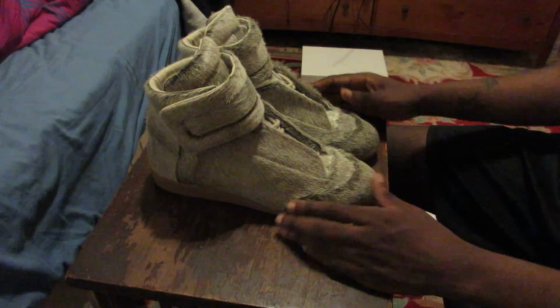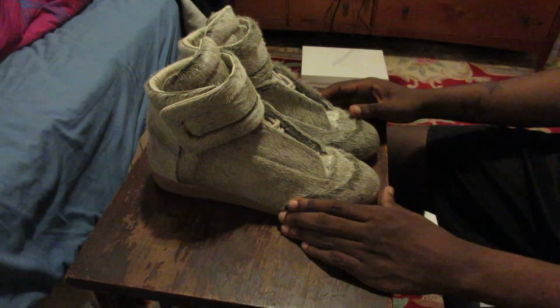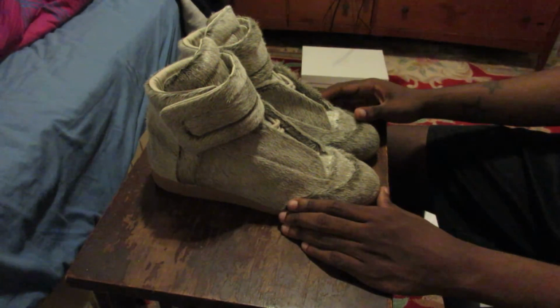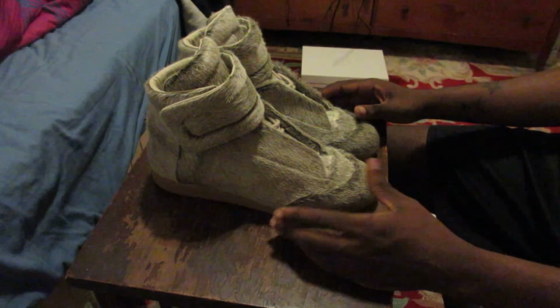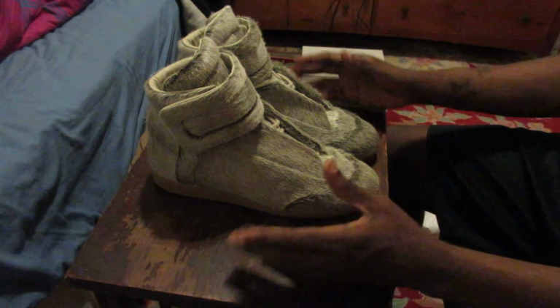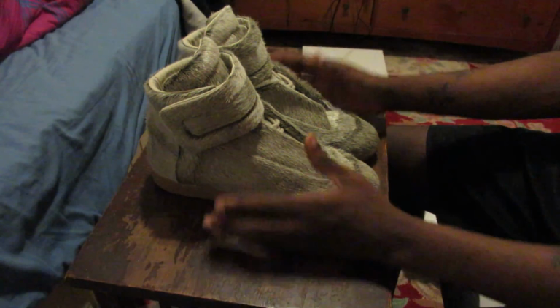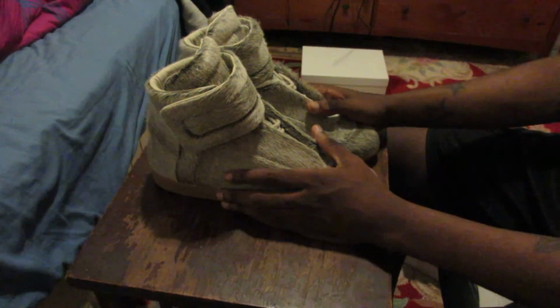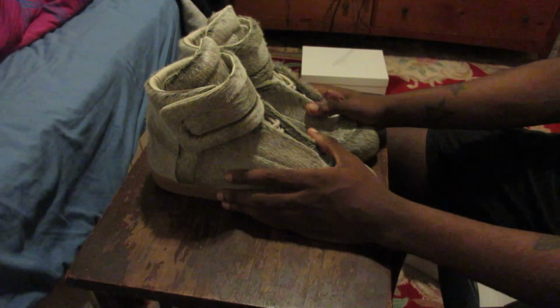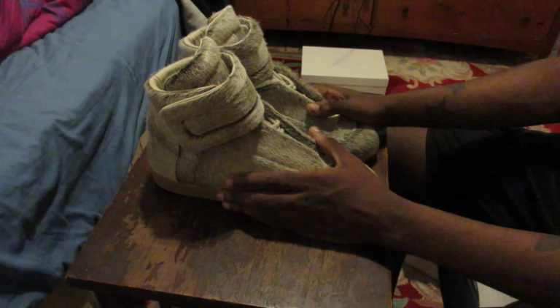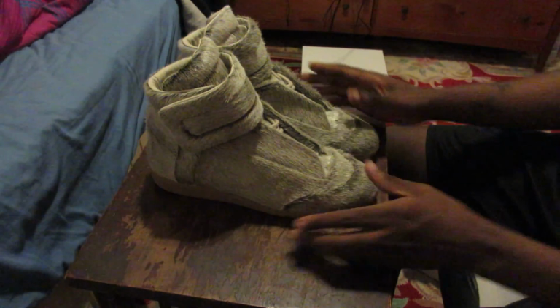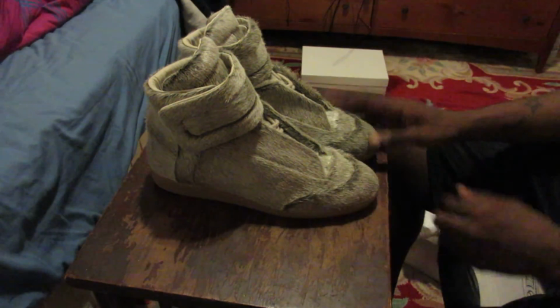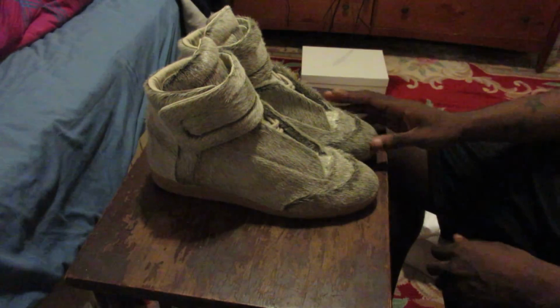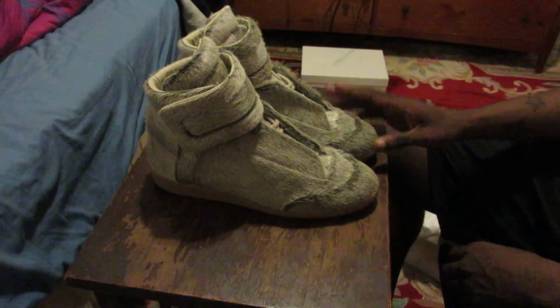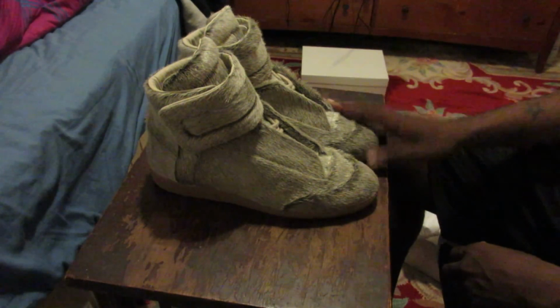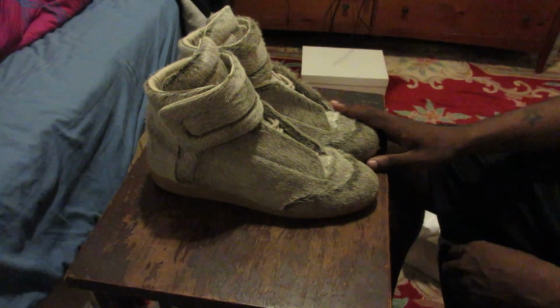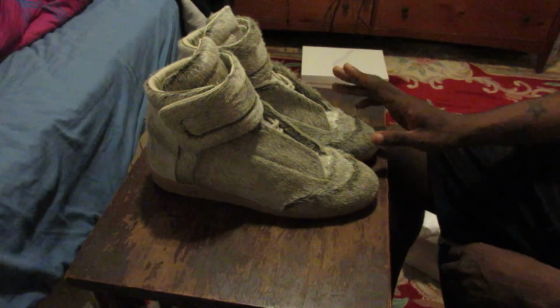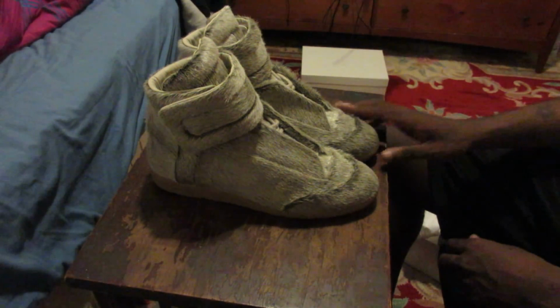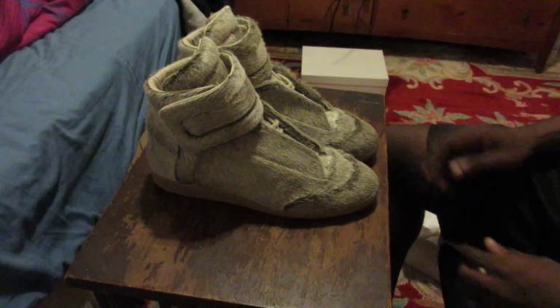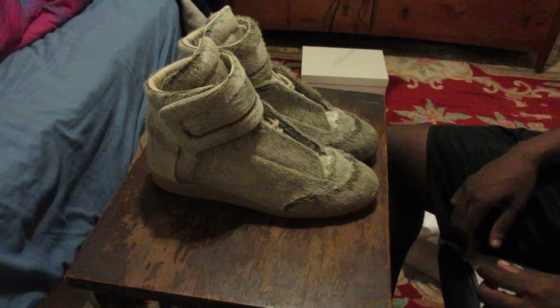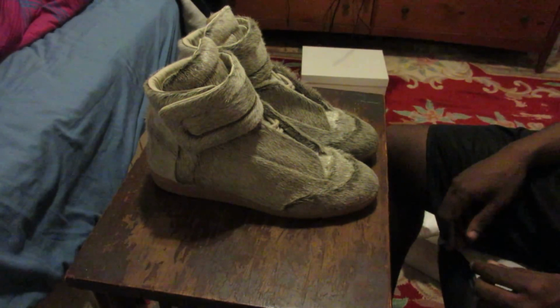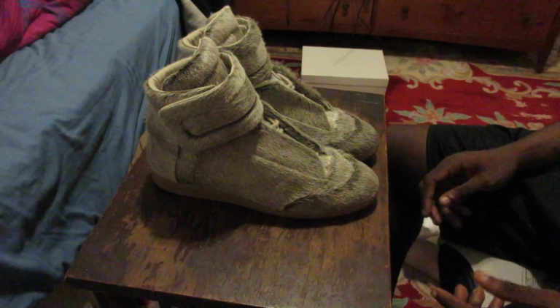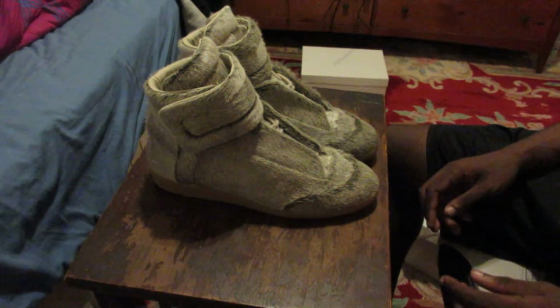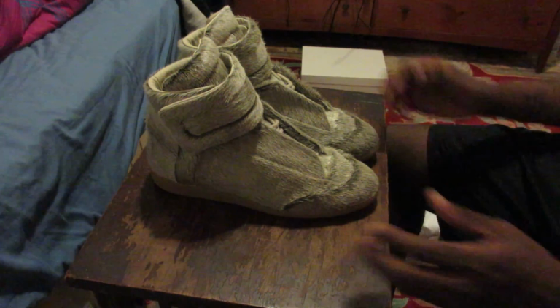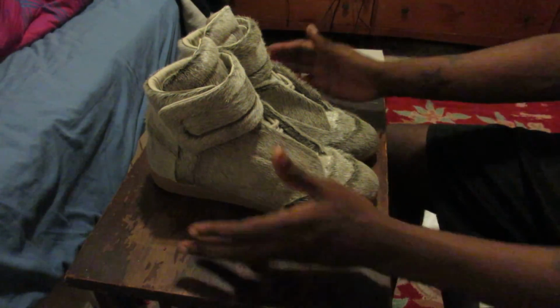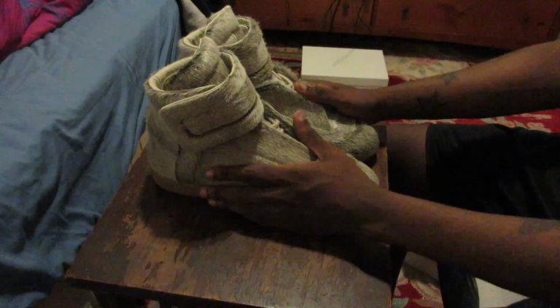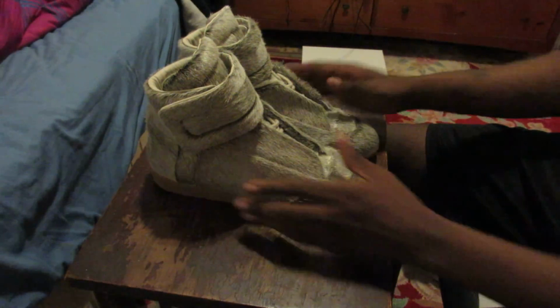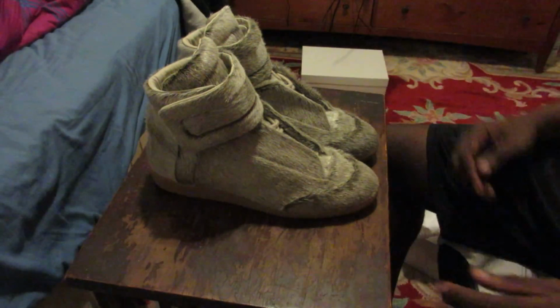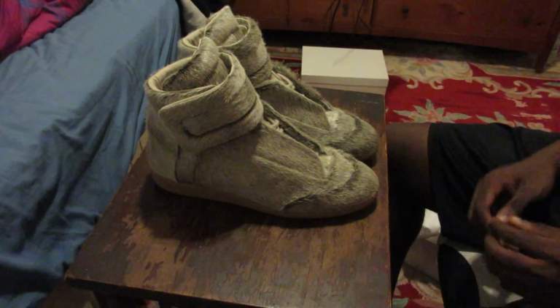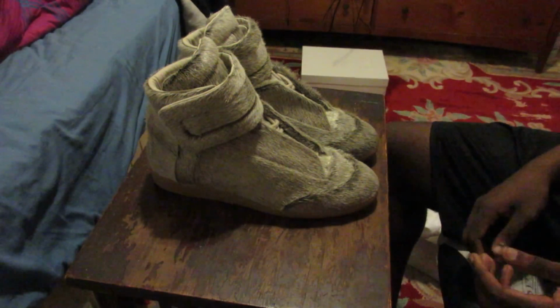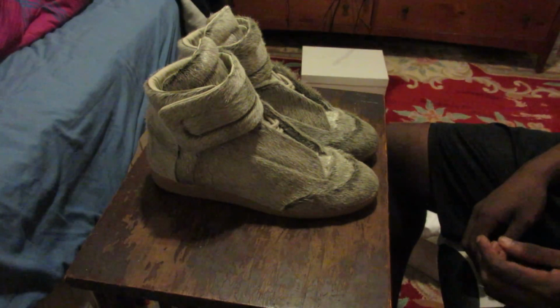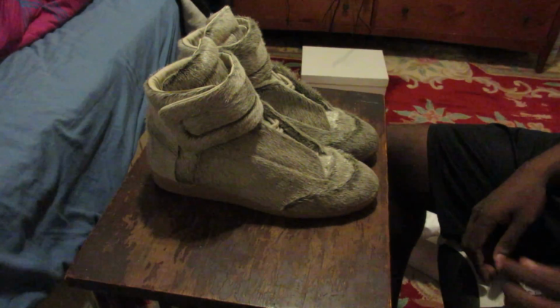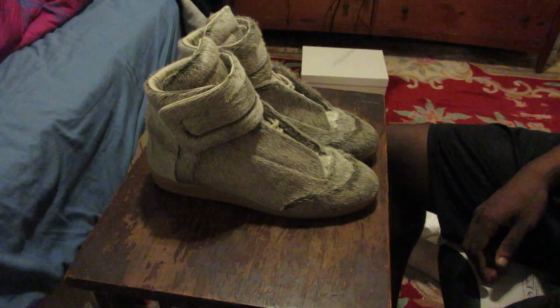This is Maison Martin Margiela. It's your boy Sully — like, comment, and subscribe. Tell me what you think about the new camera and about the sneakers. Thanks for watching. Peace.